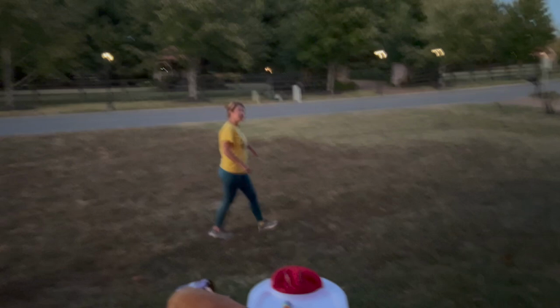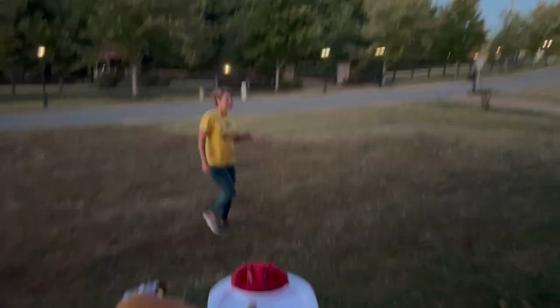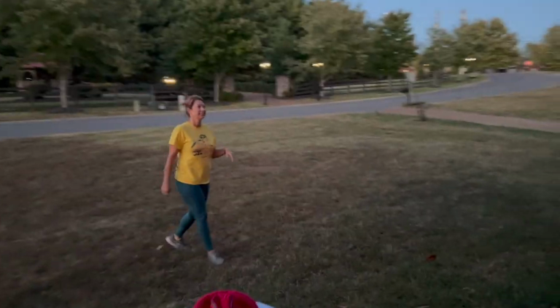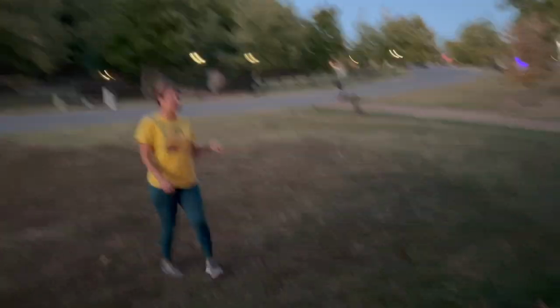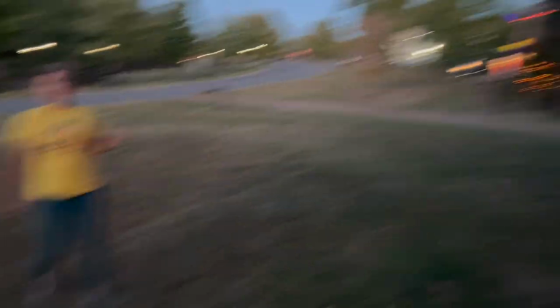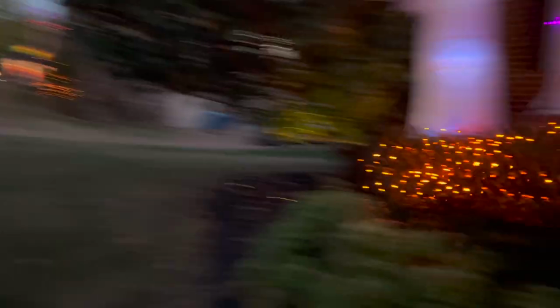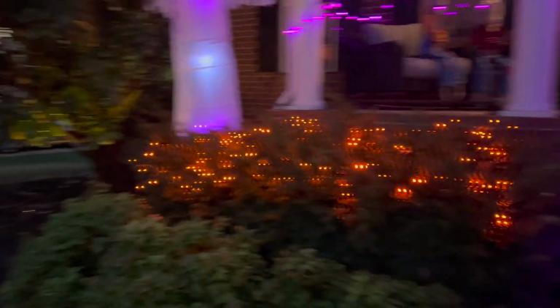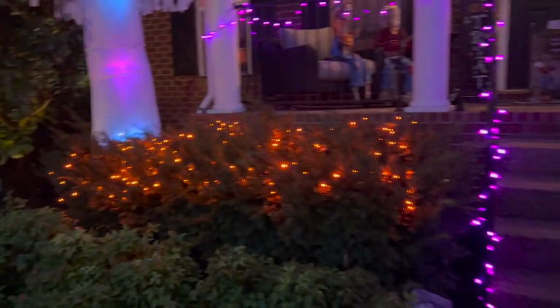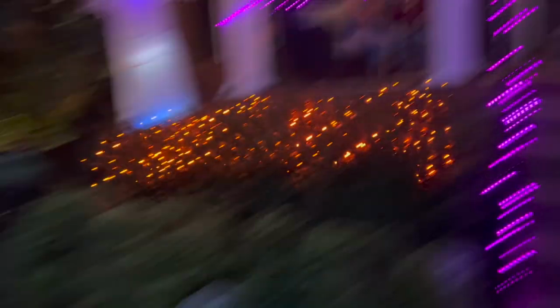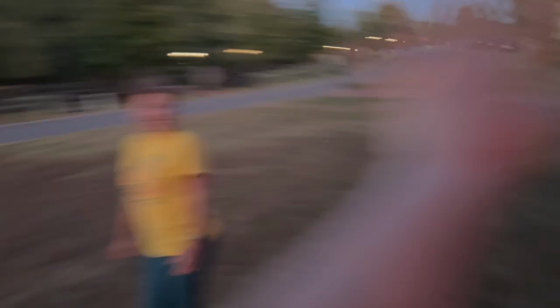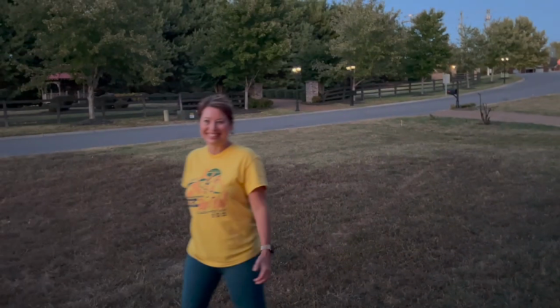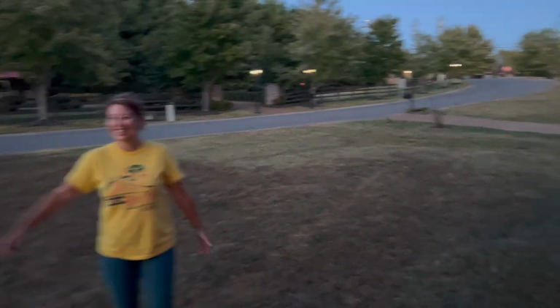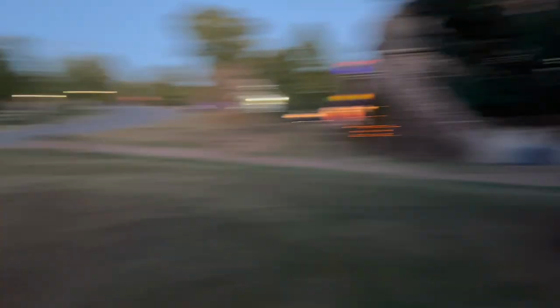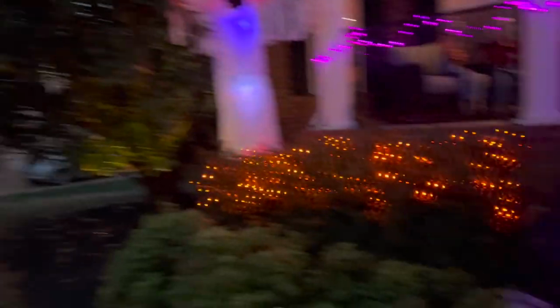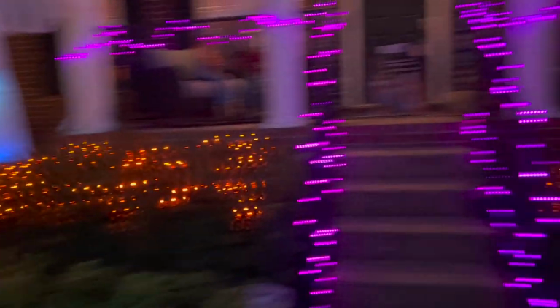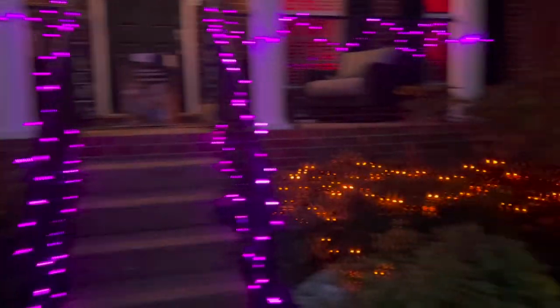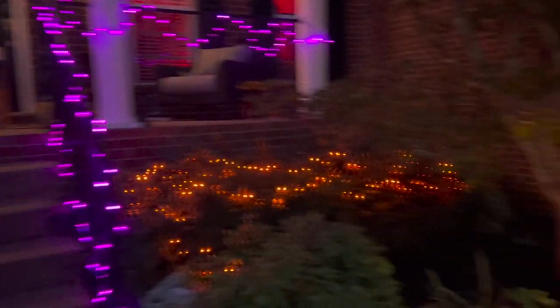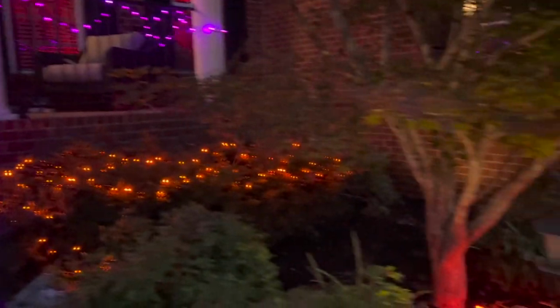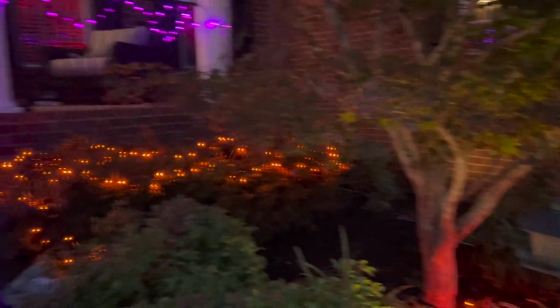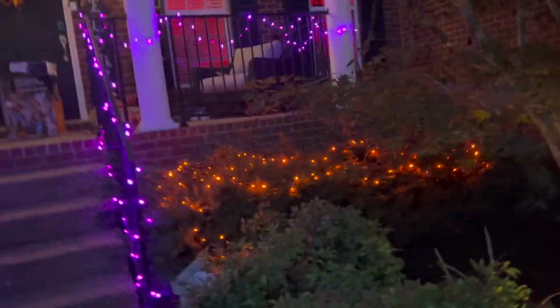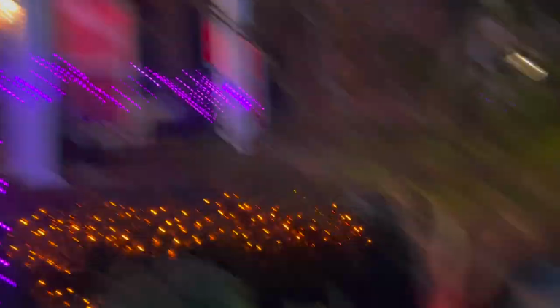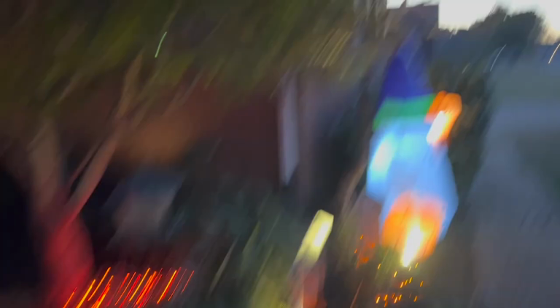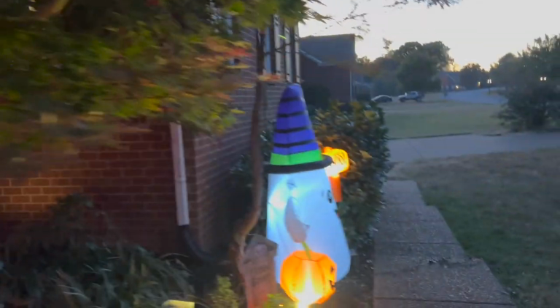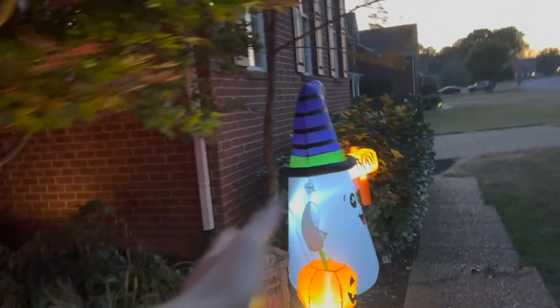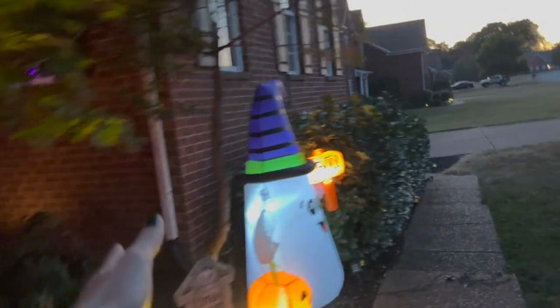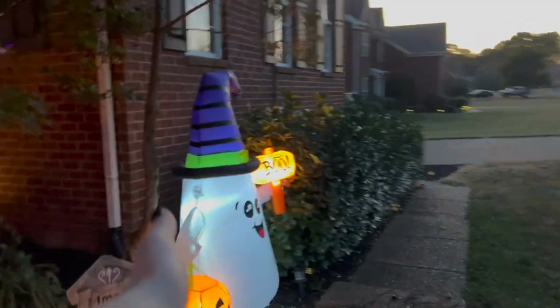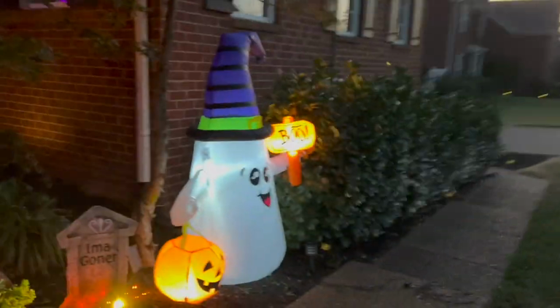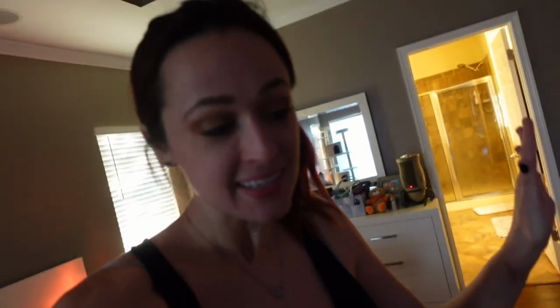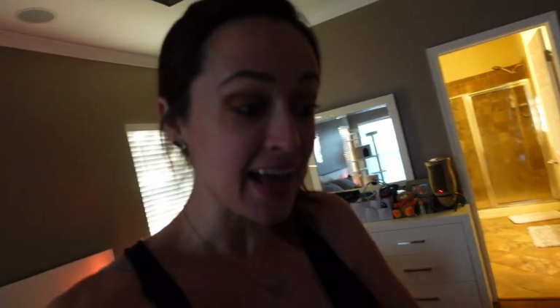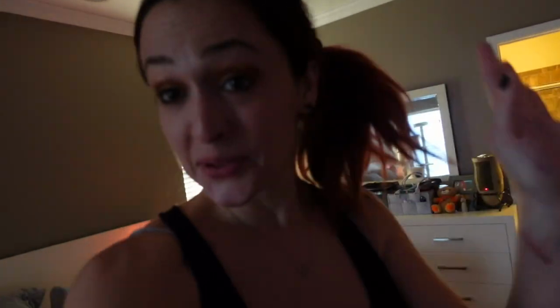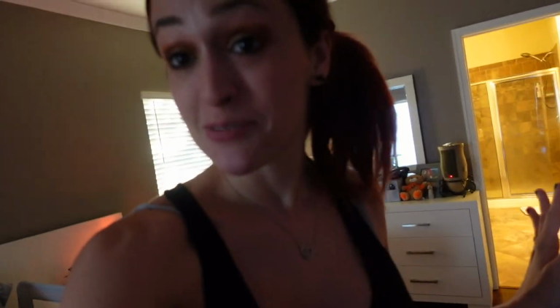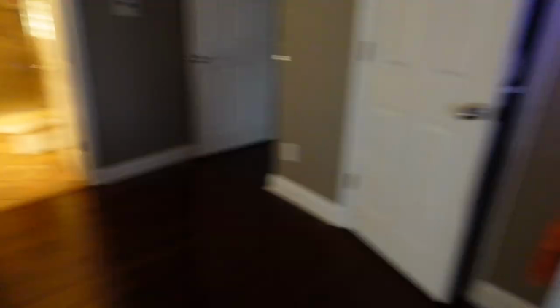Kathy's the expert on bush lighting — not sponsored by bush light. Wow, that looks great! Oh my god, and you got the inflatable too!